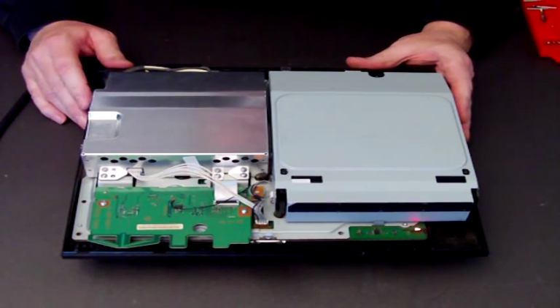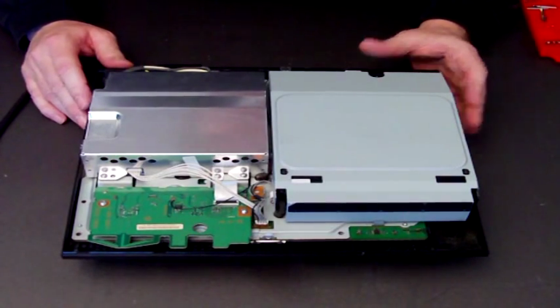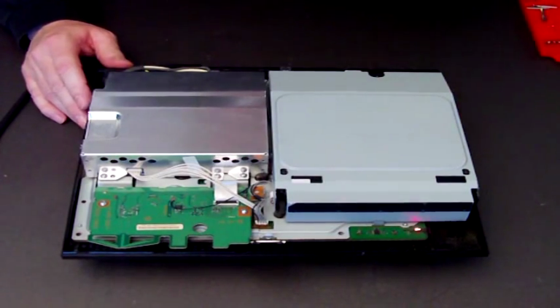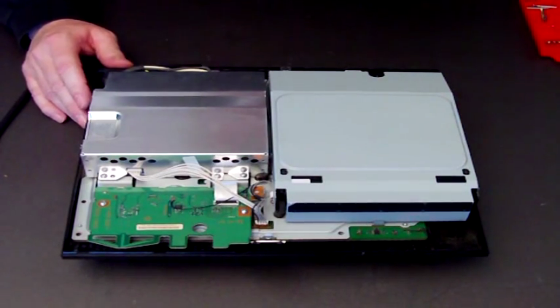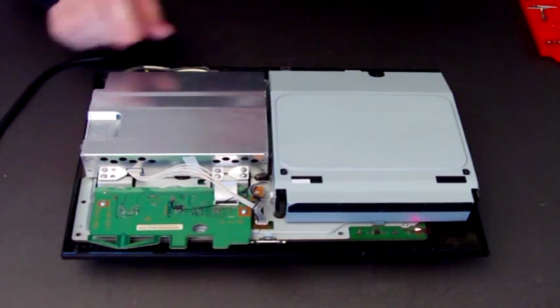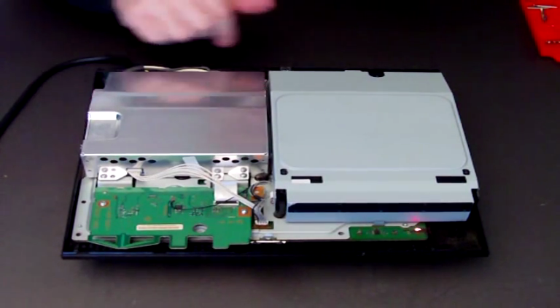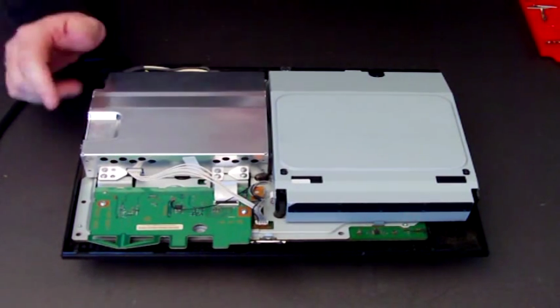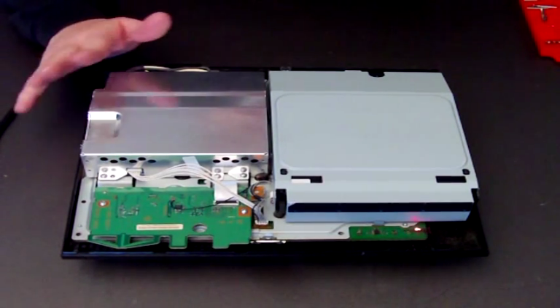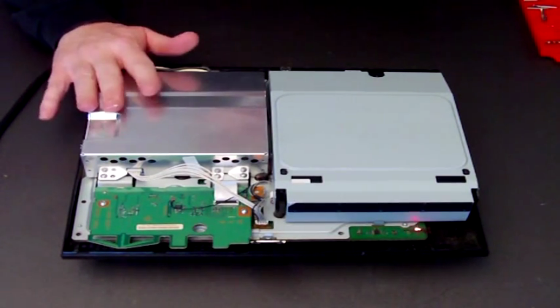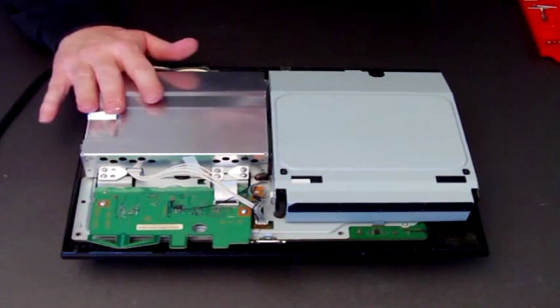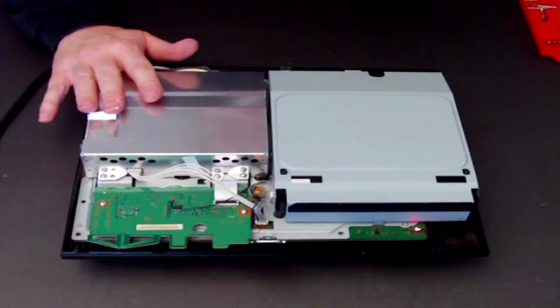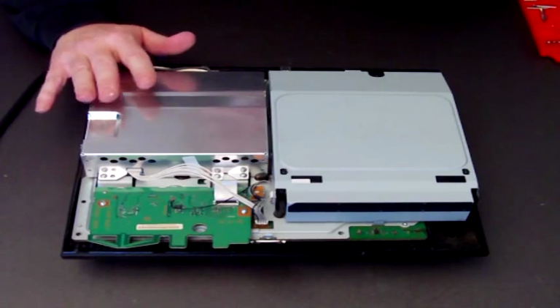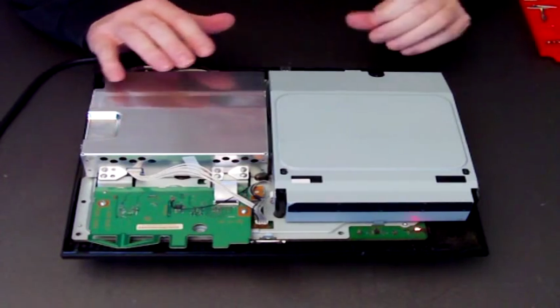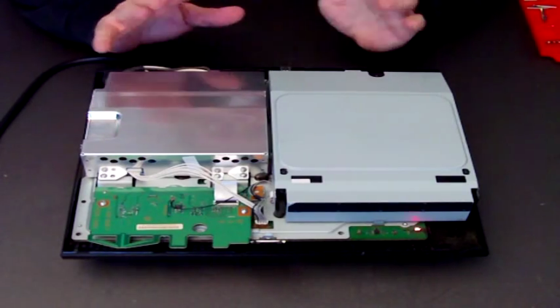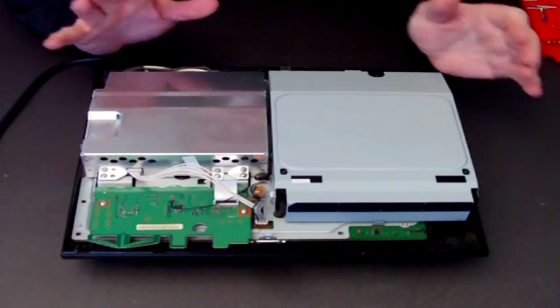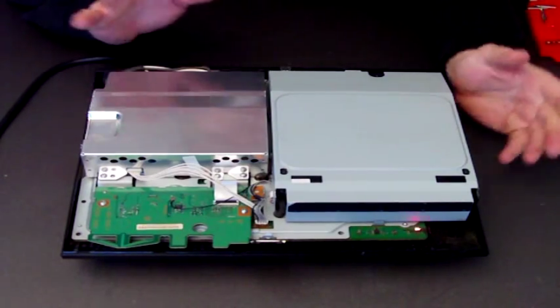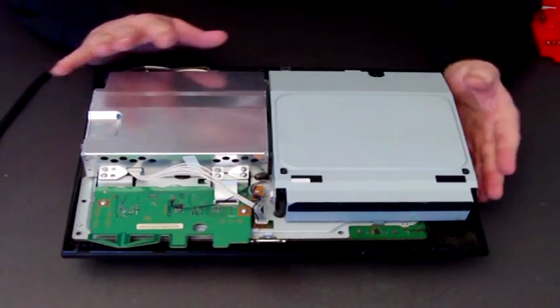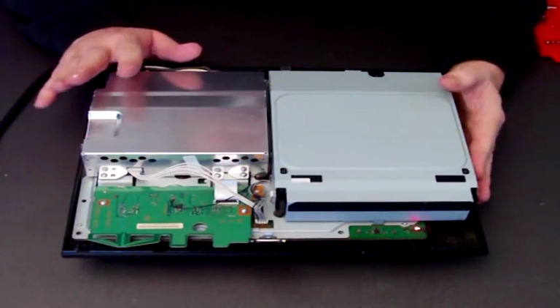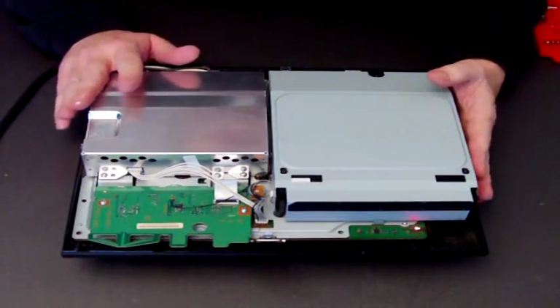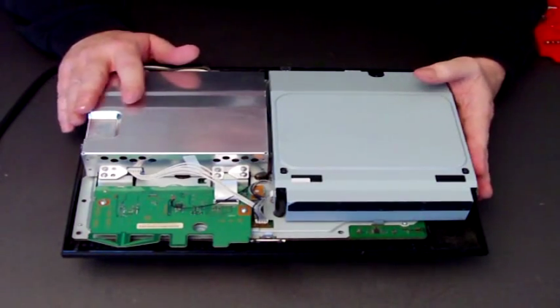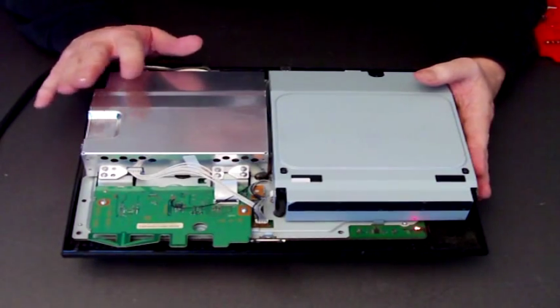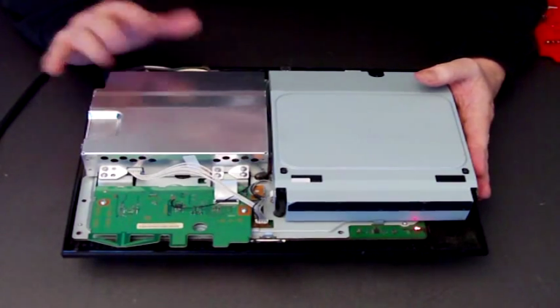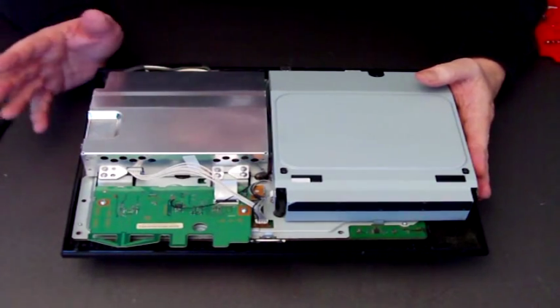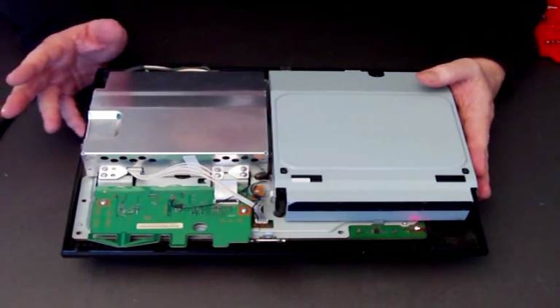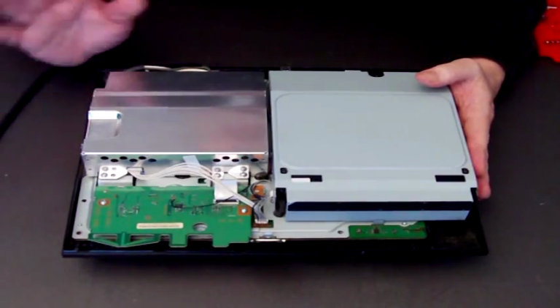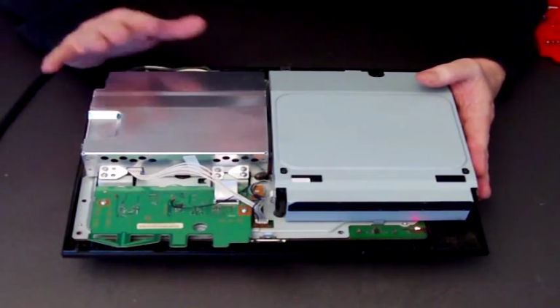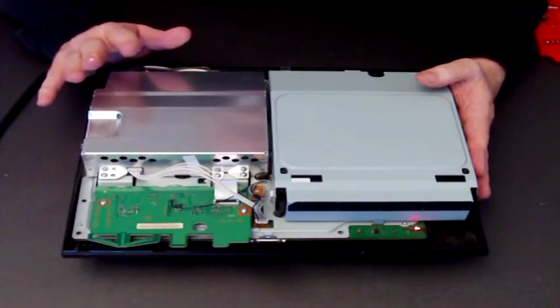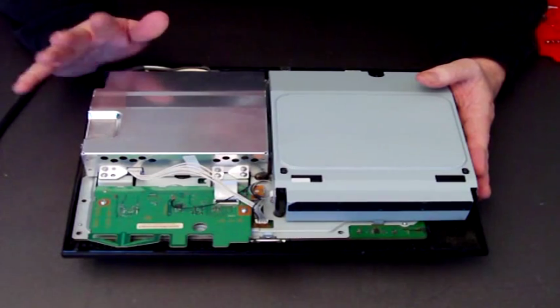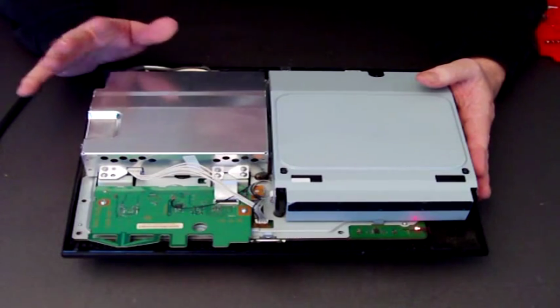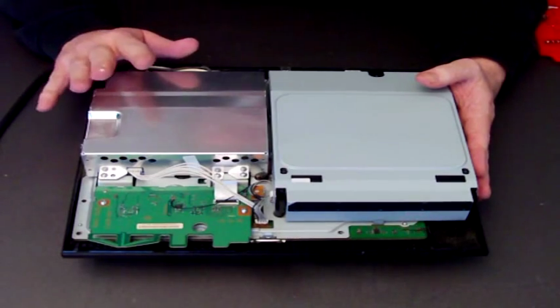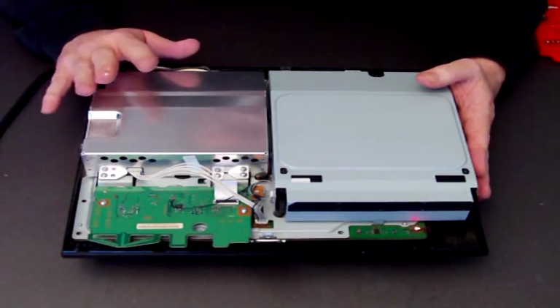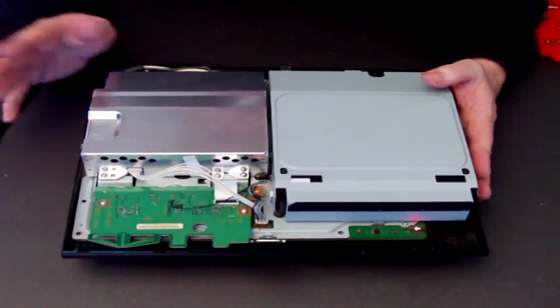We've already showed you how to open the console and now what I'll do is show you how to take your motherboard out and put another motherboard back in.